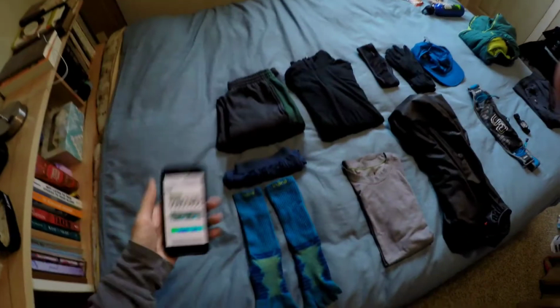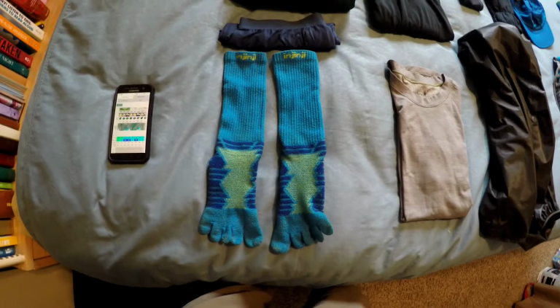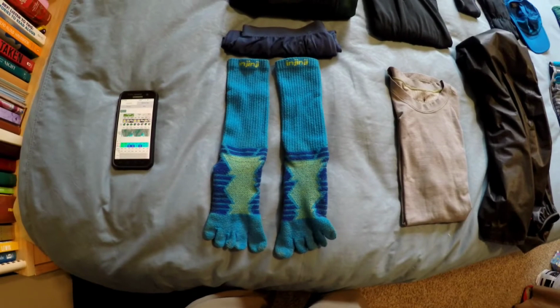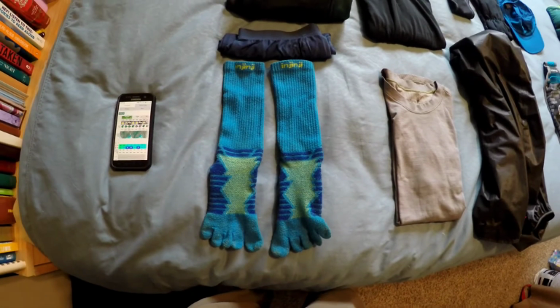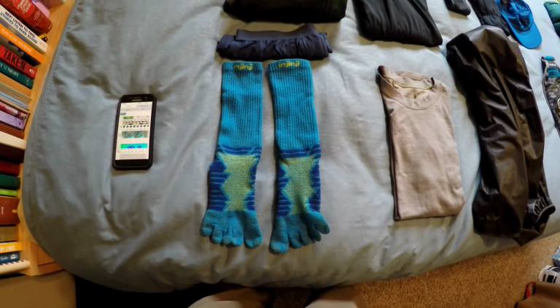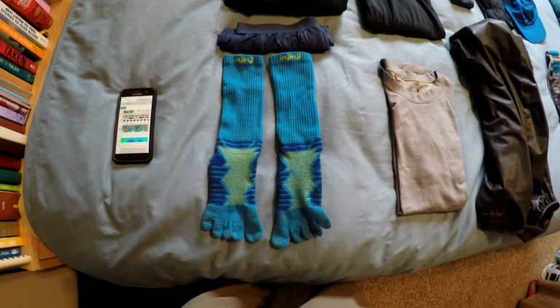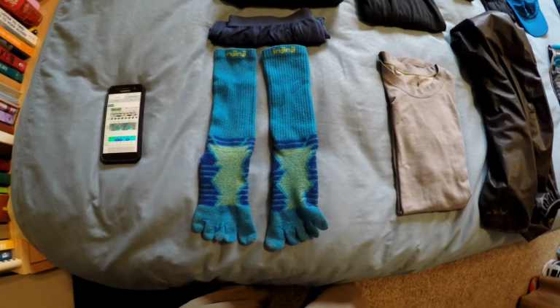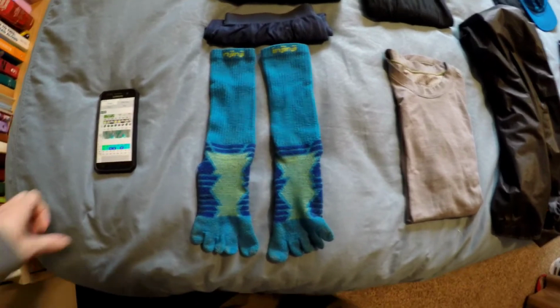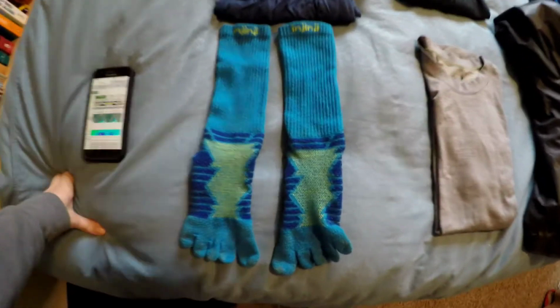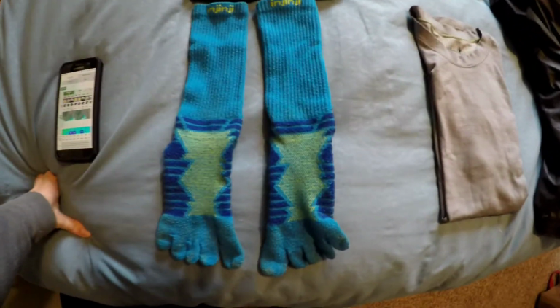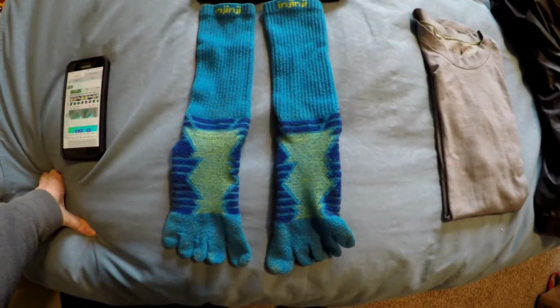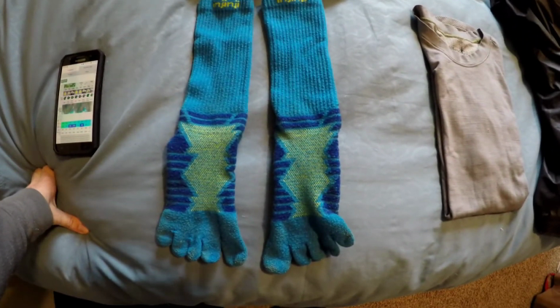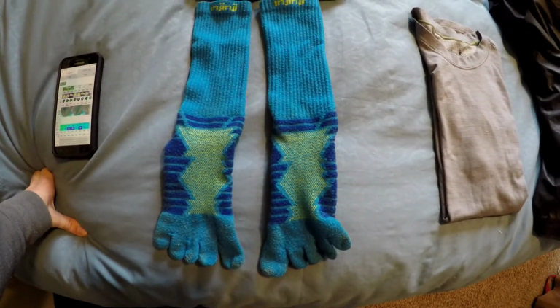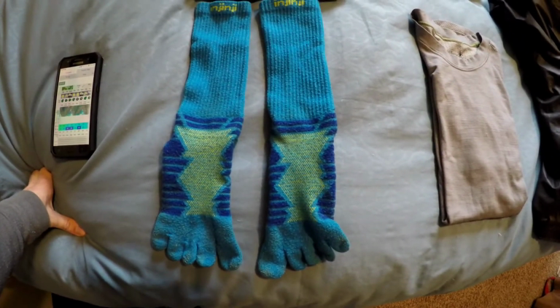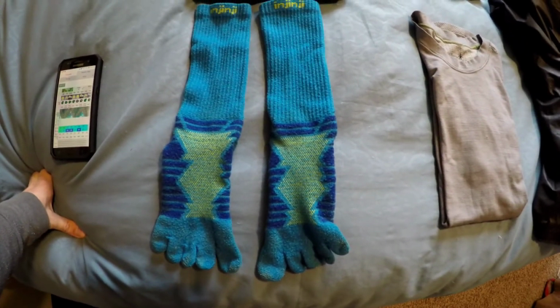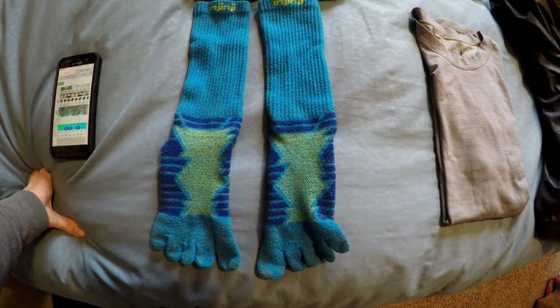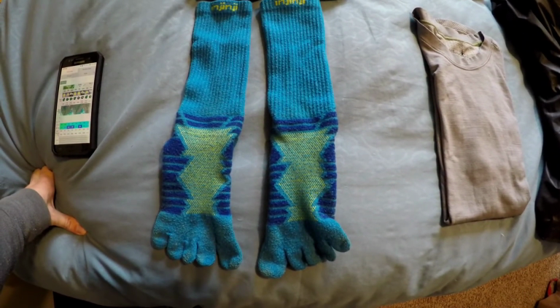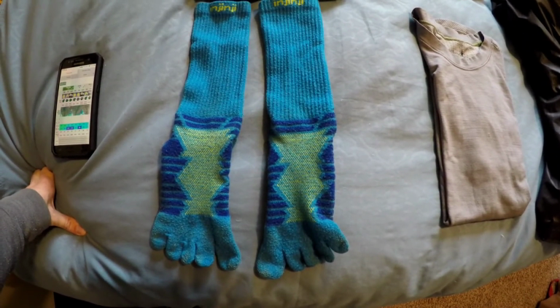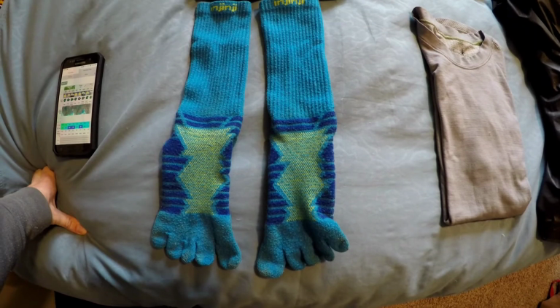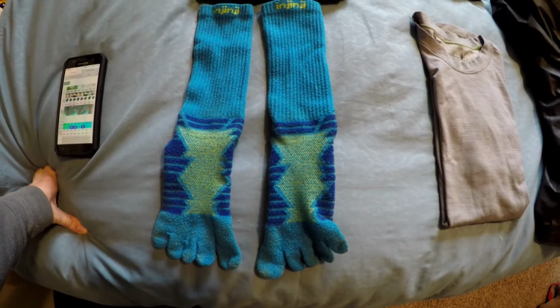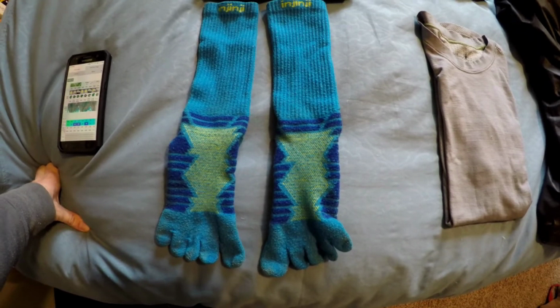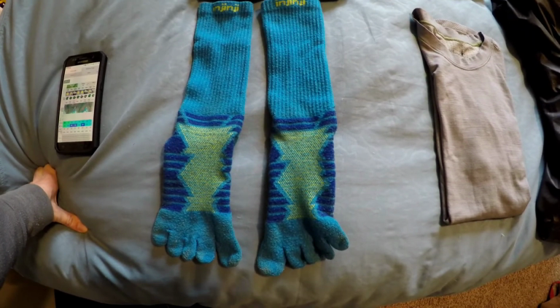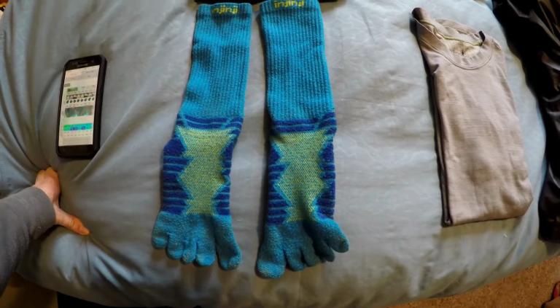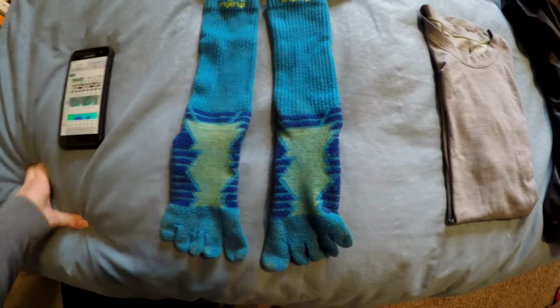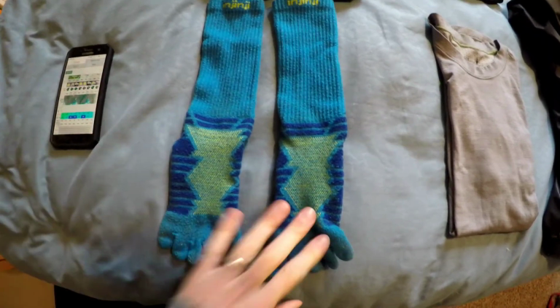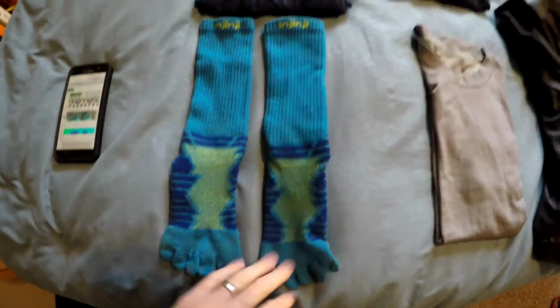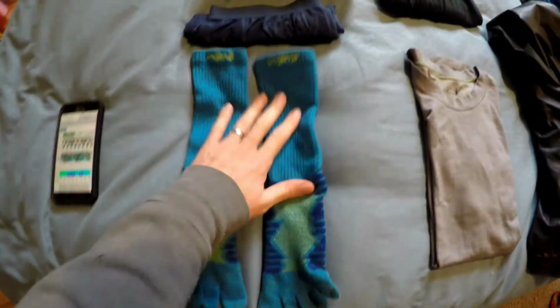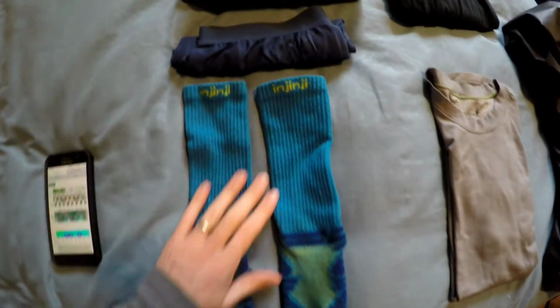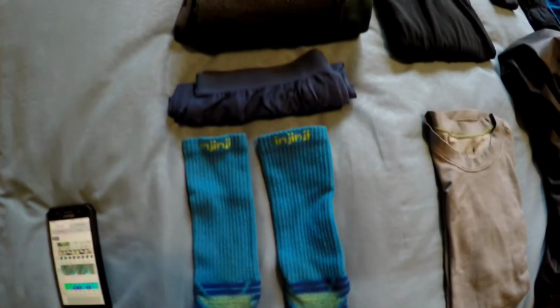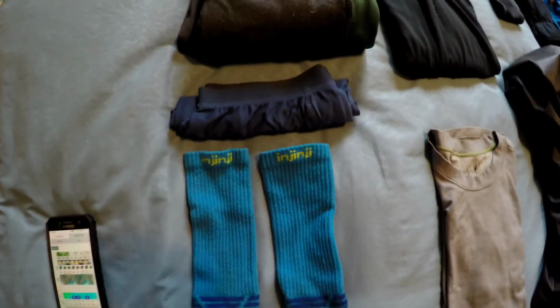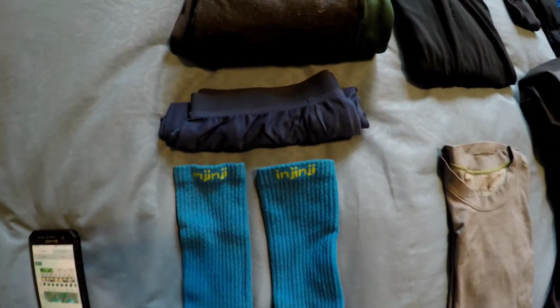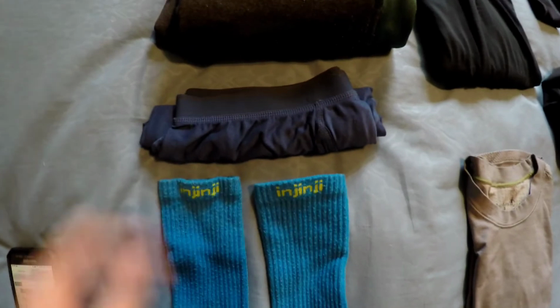I usually start prepping for a trip thinking about my list from the bottom up, from the feet up. Starting with socks — wearing long socks and Gingy socks.